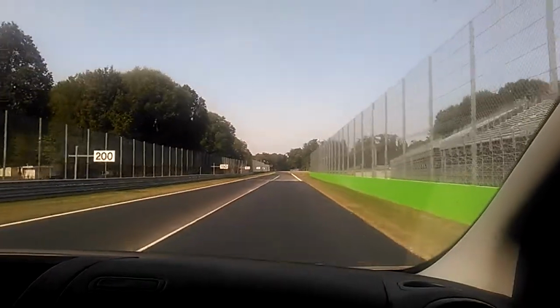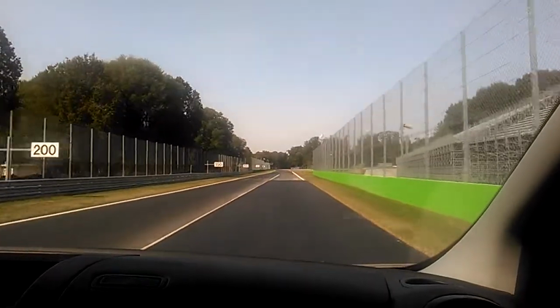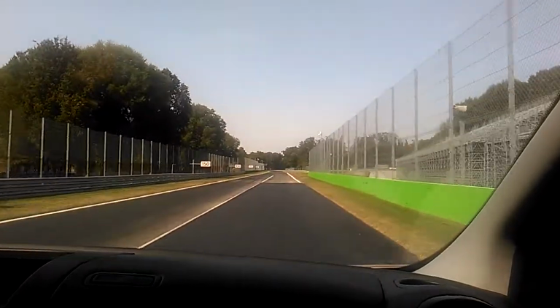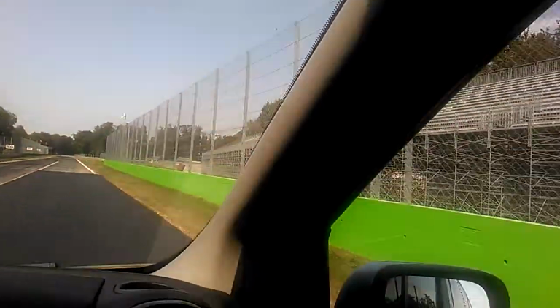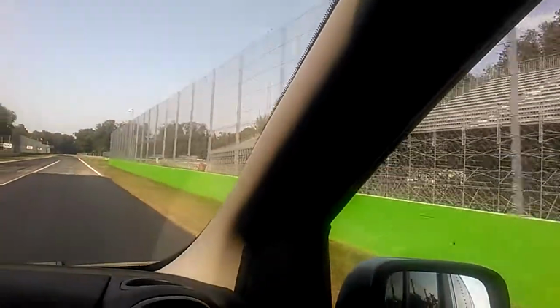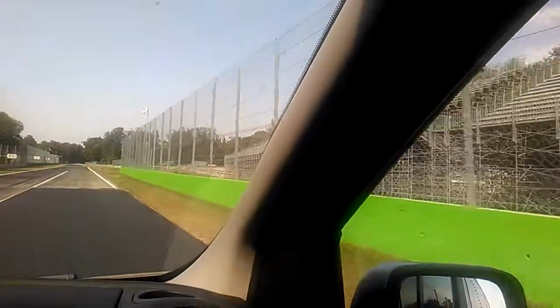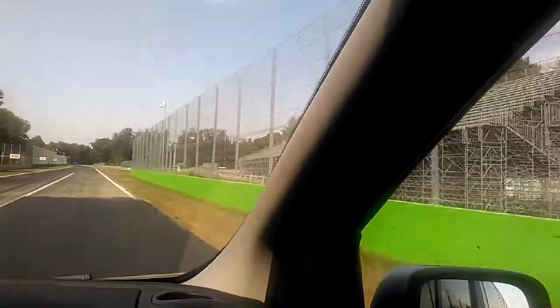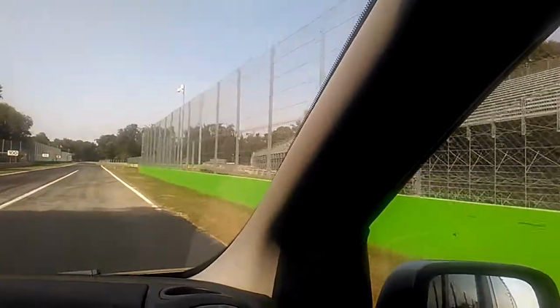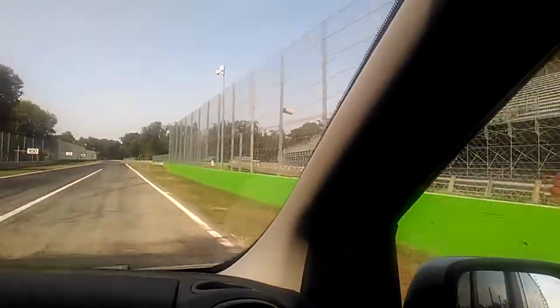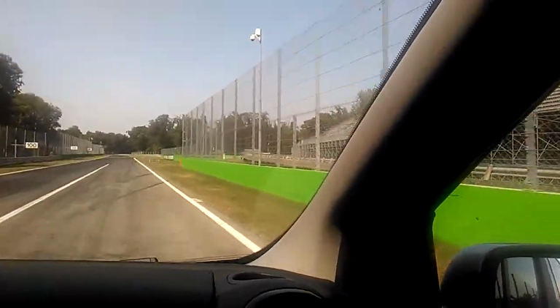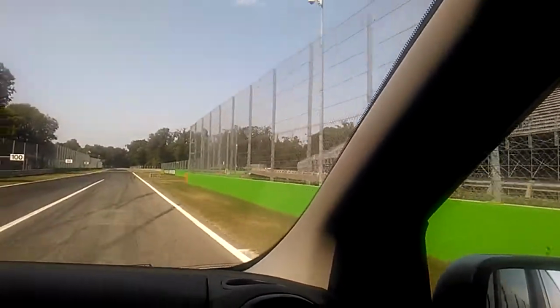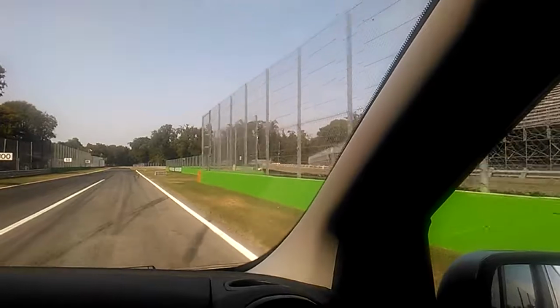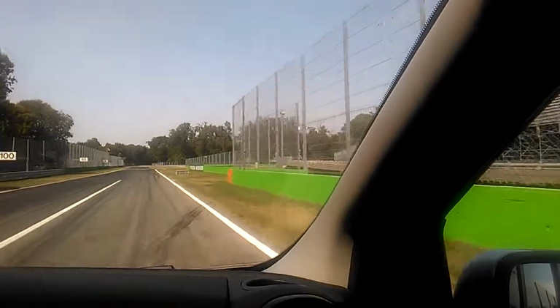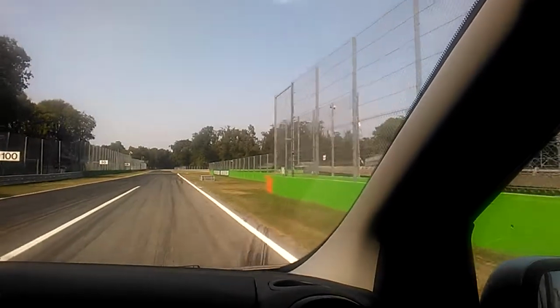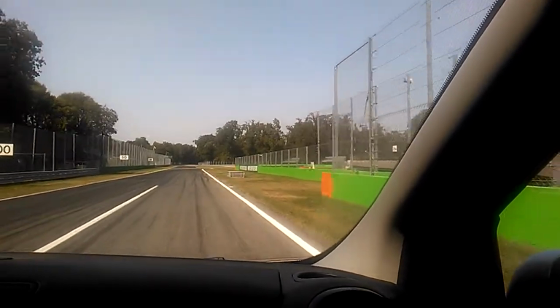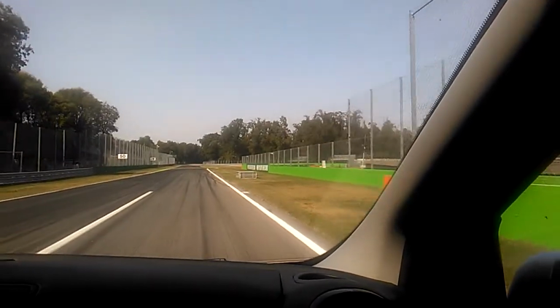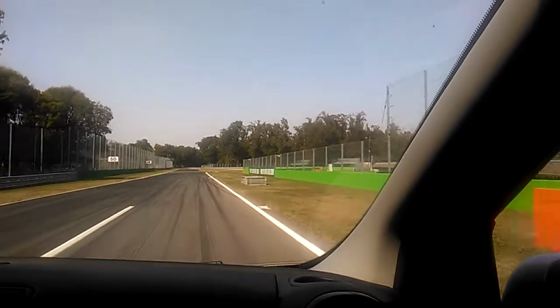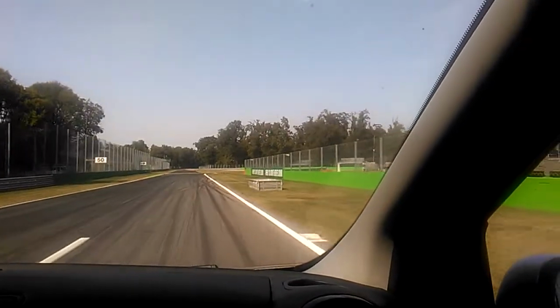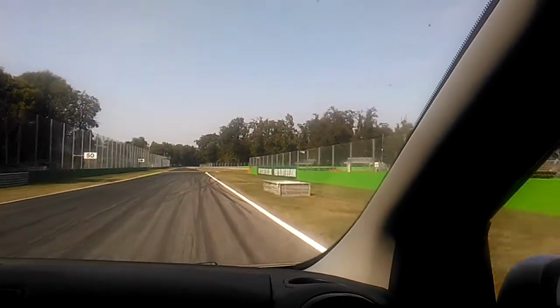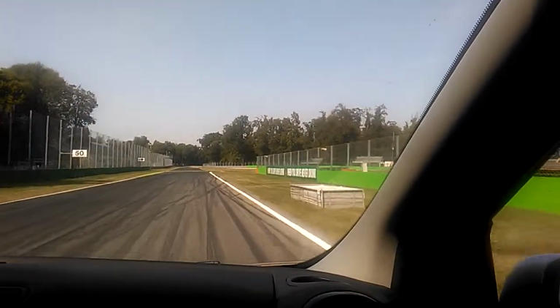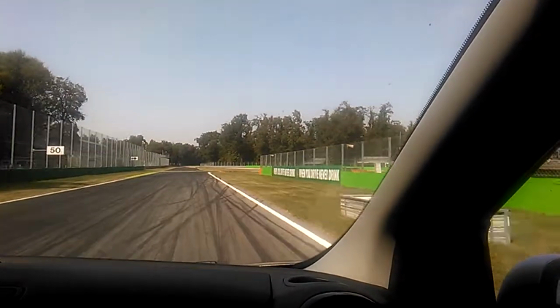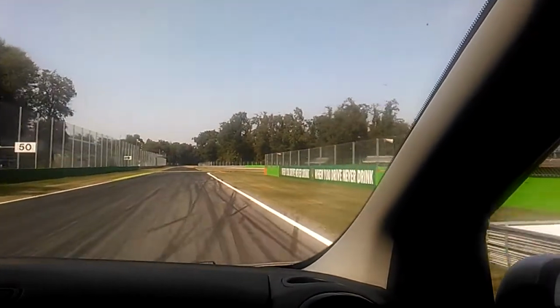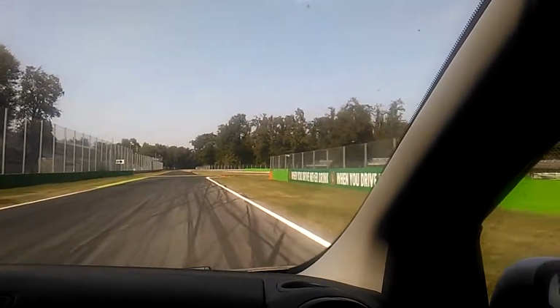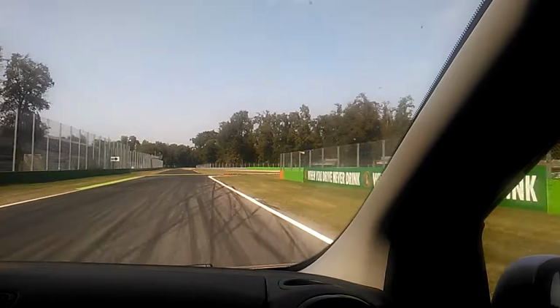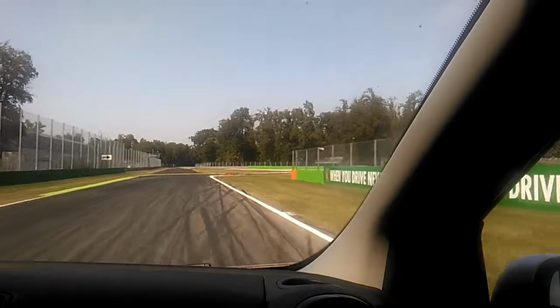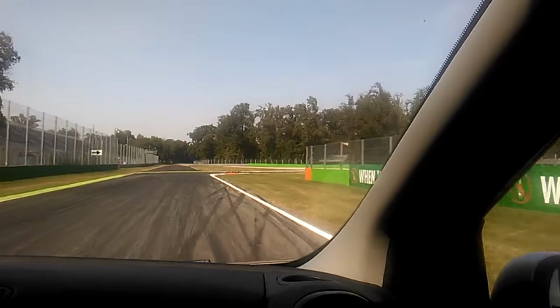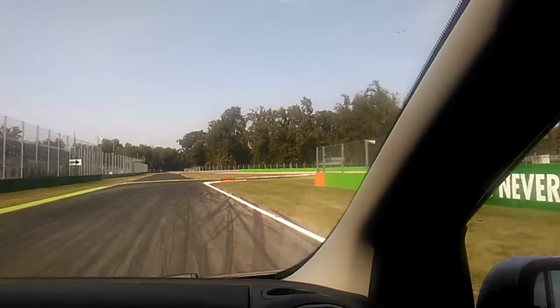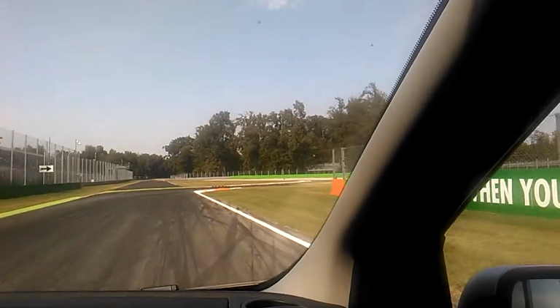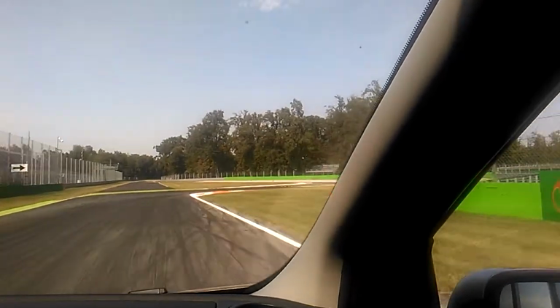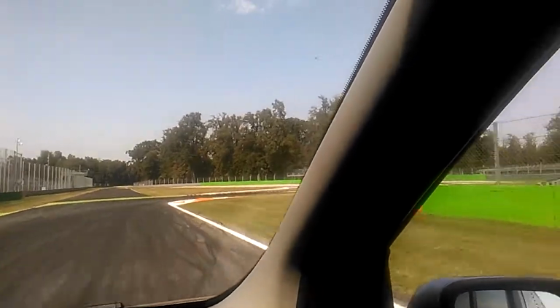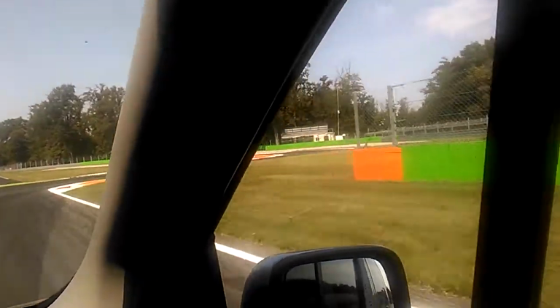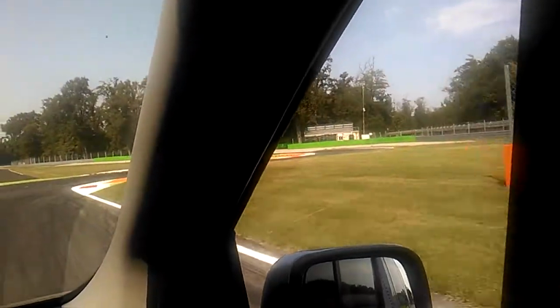On the right you see the entrance of the second track that we have in Monza. We also have a high speed oval with two bankings that is no longer used — at least no longer used for high speed racing. And here we have the slowest point on the circuit.